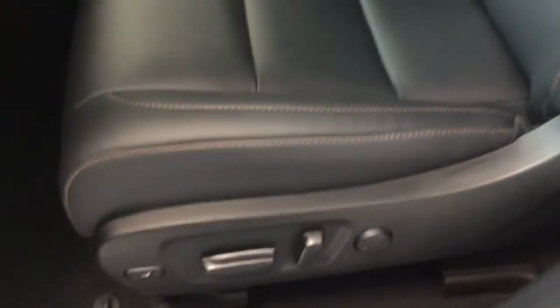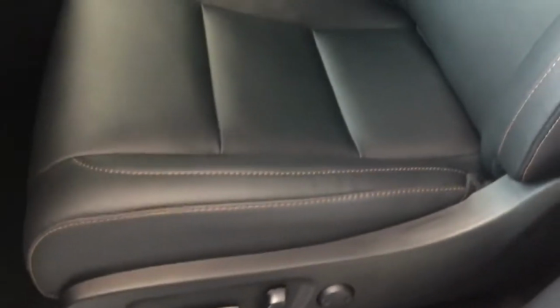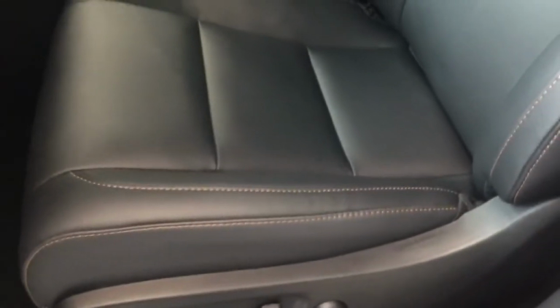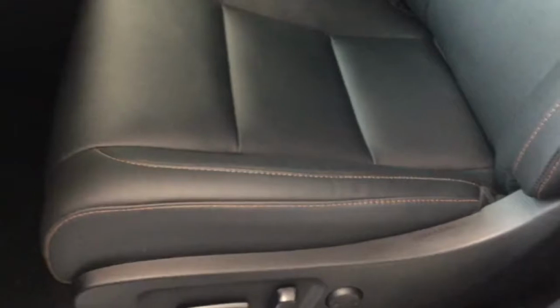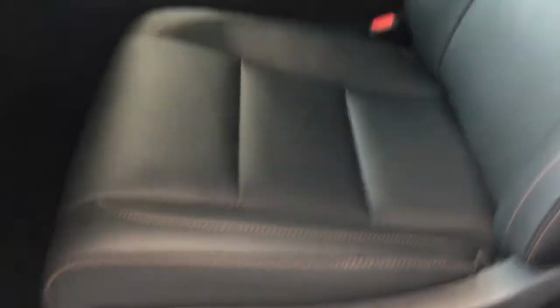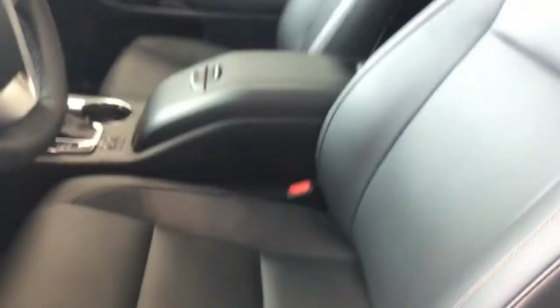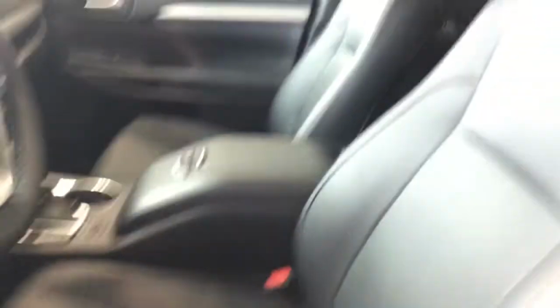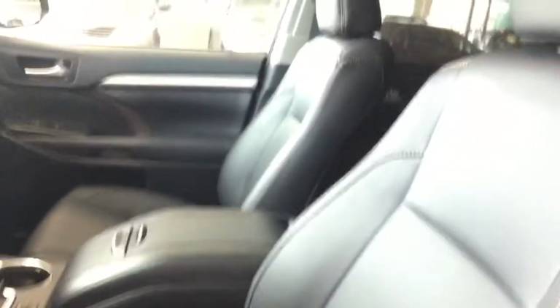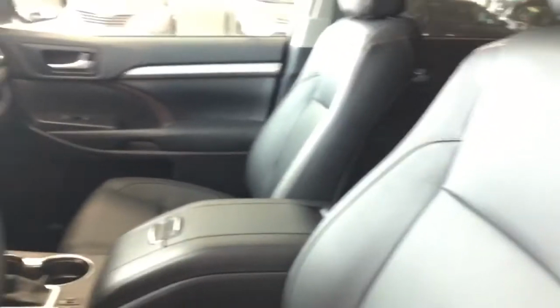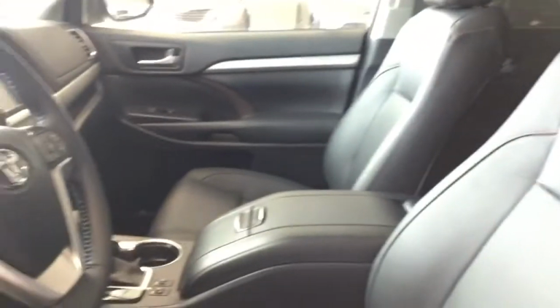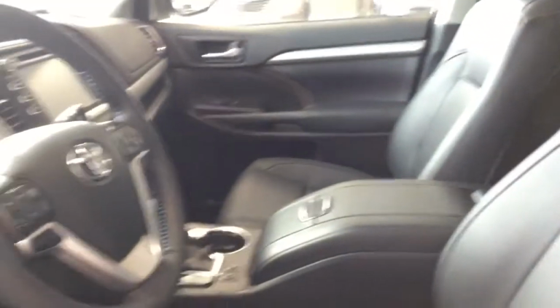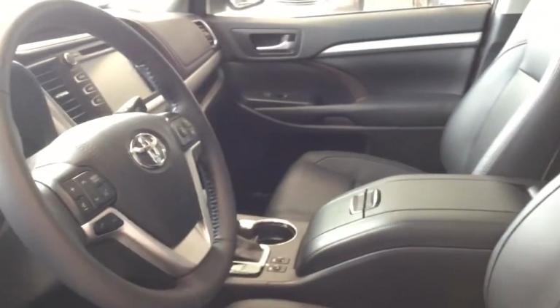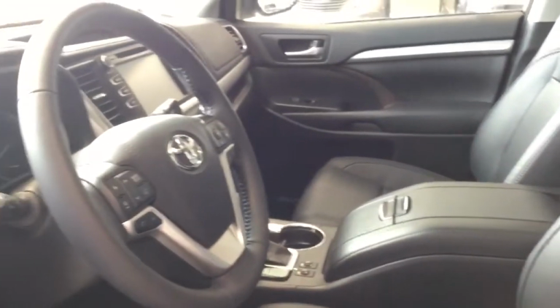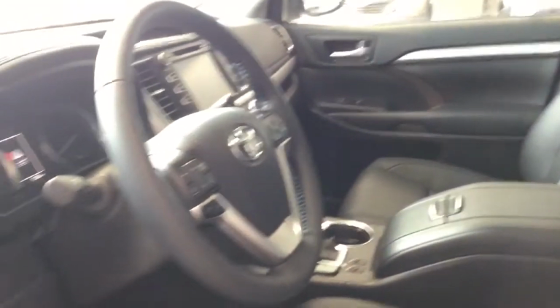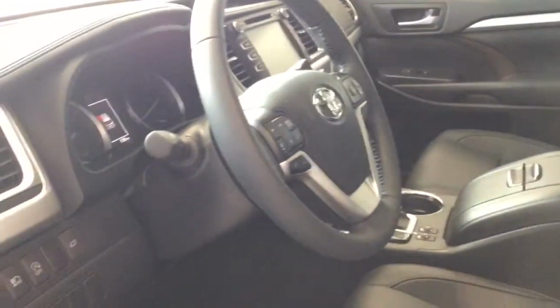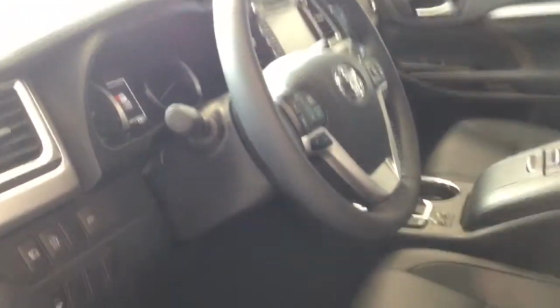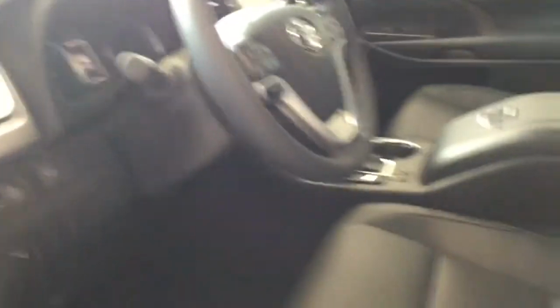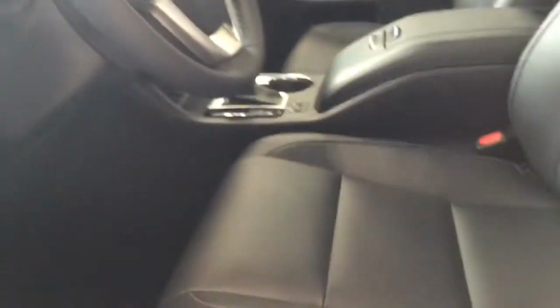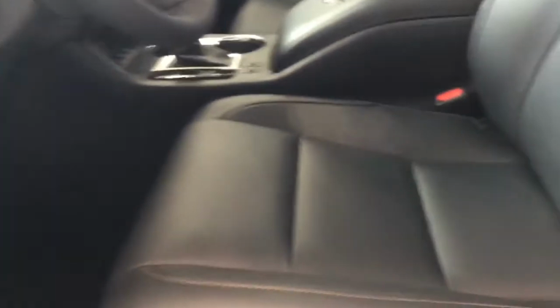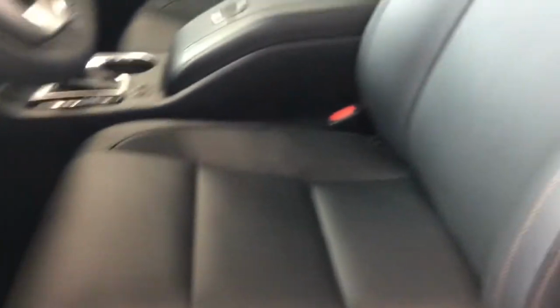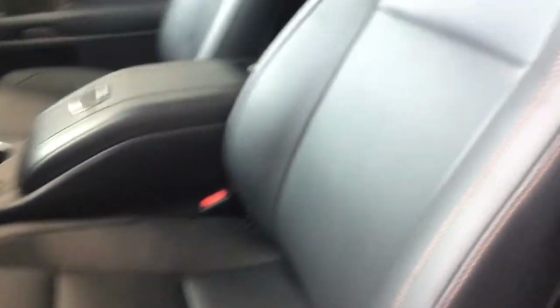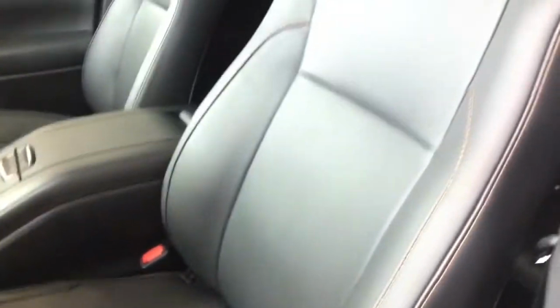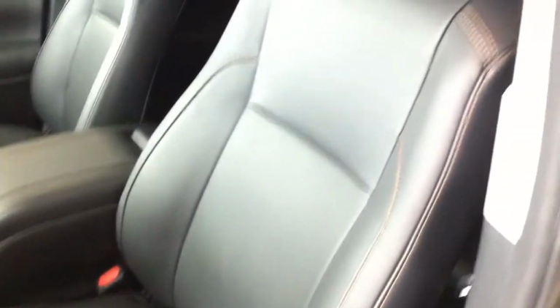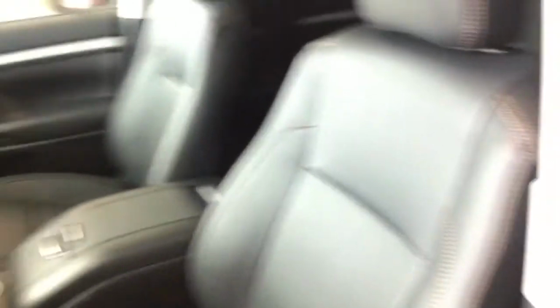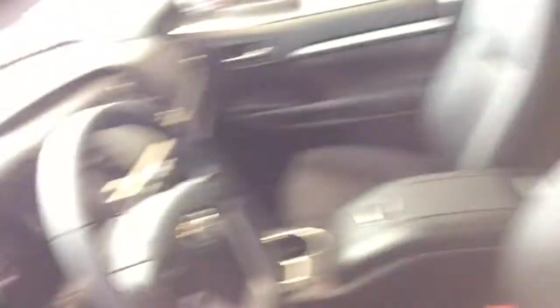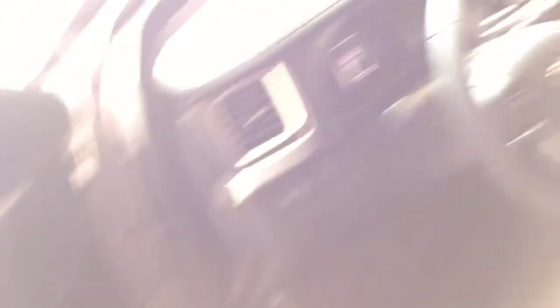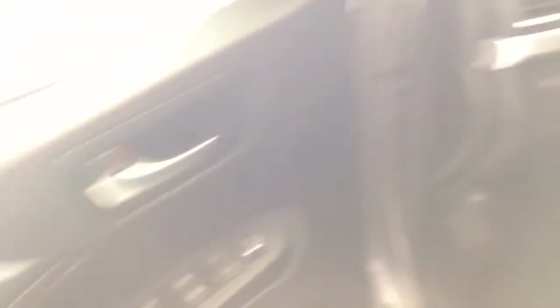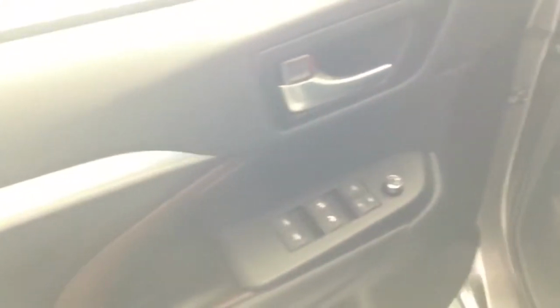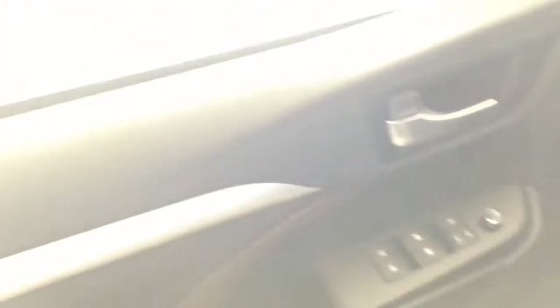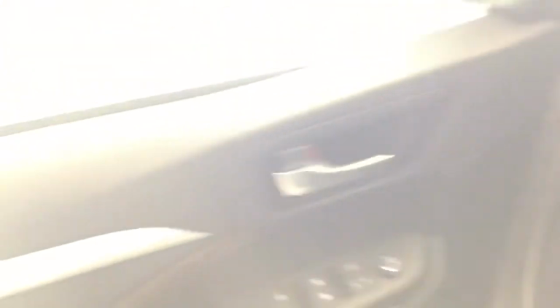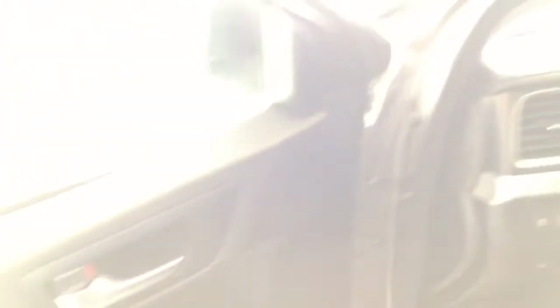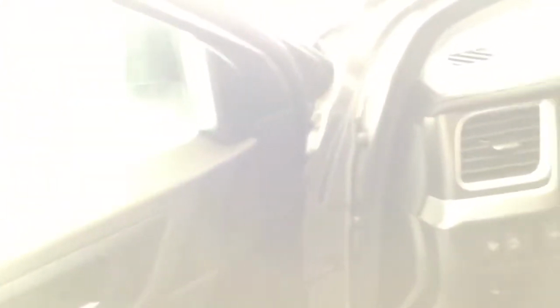Black leather soft-tech seats with brown stitching, and some soft-touch features on the doors and trim.